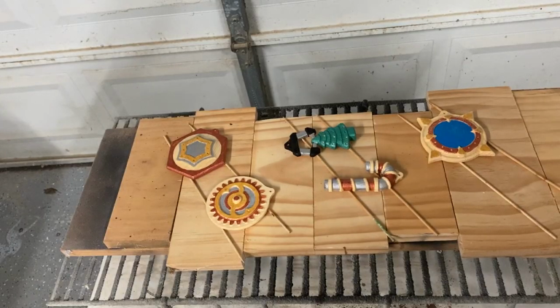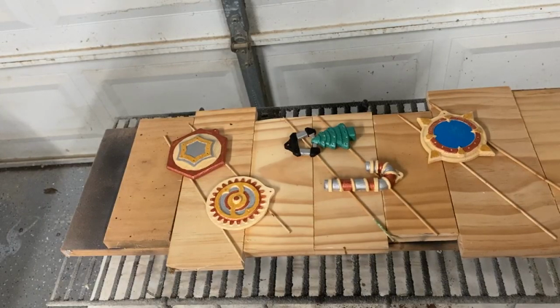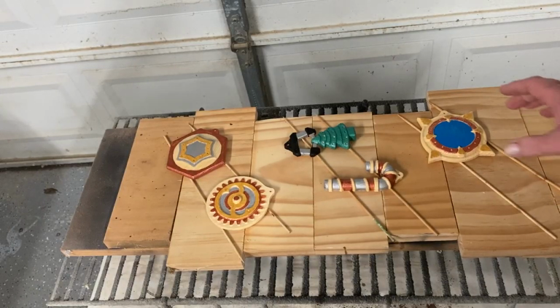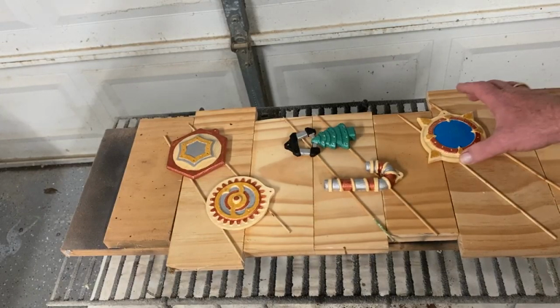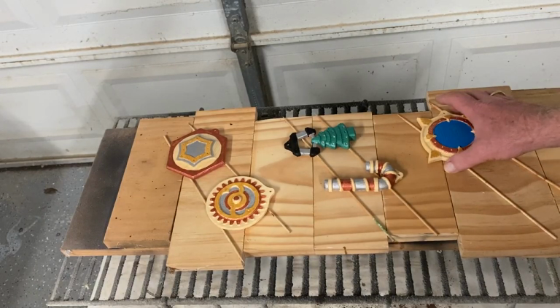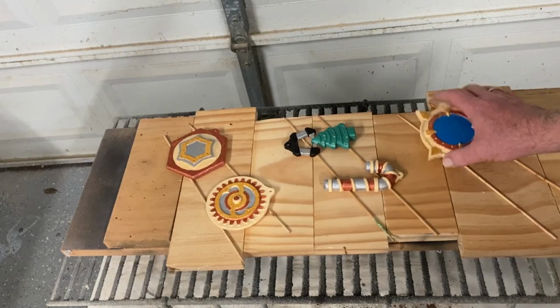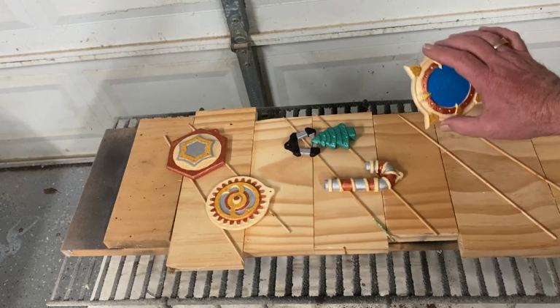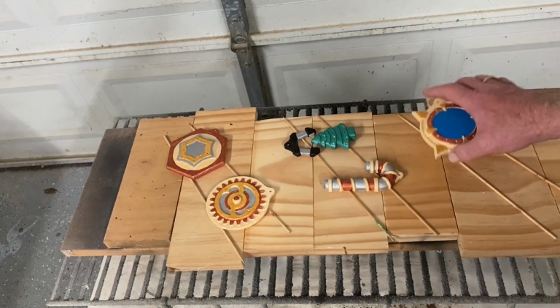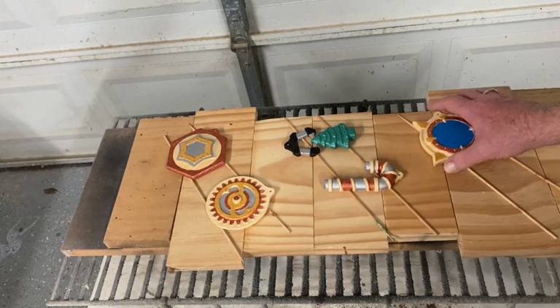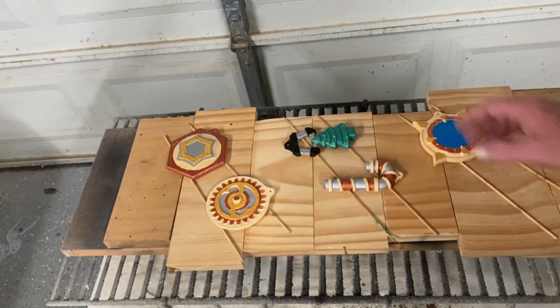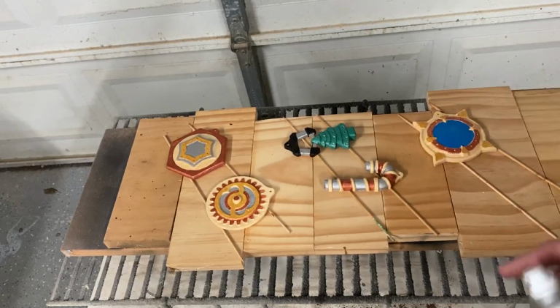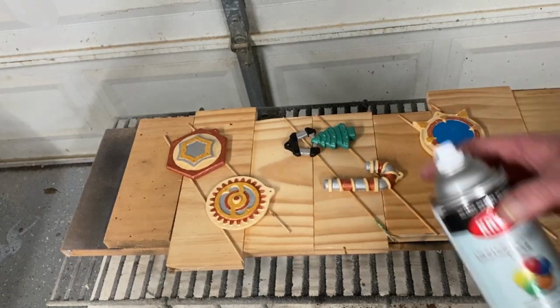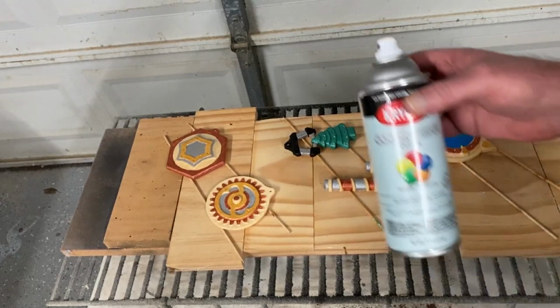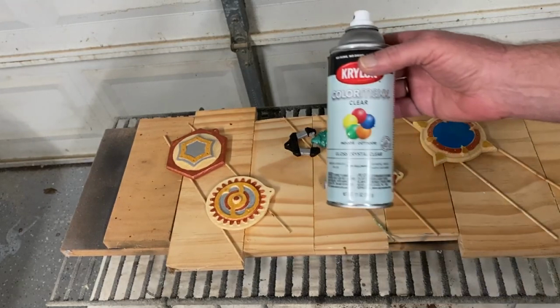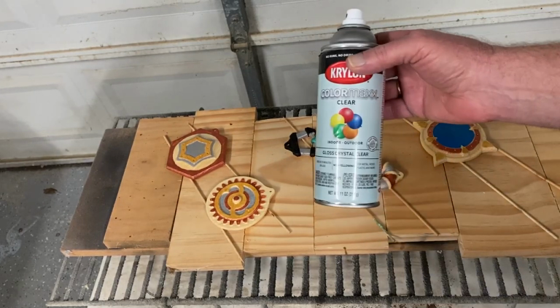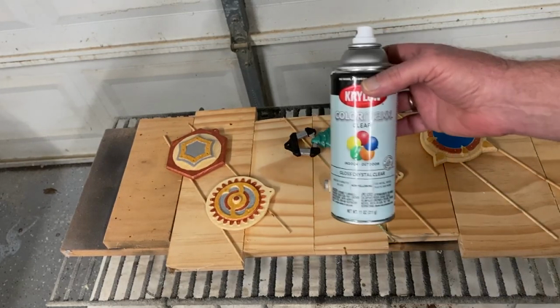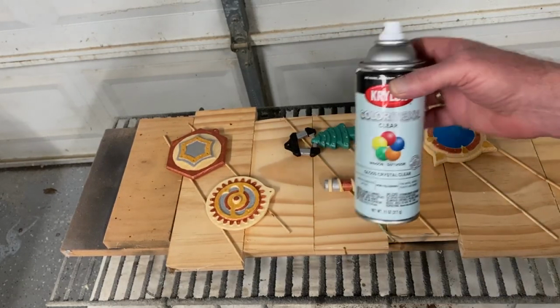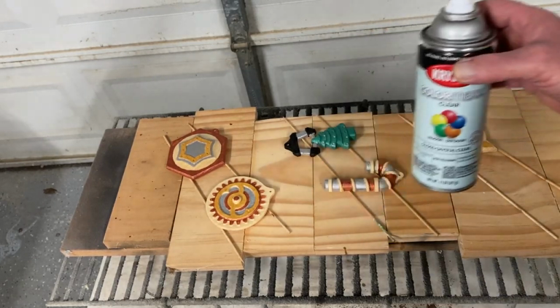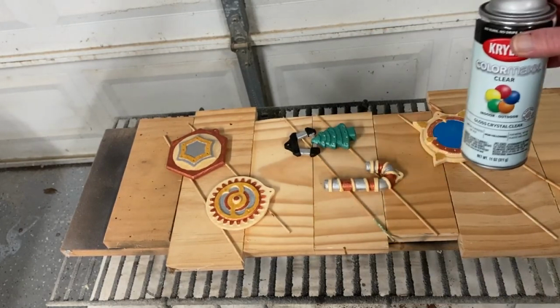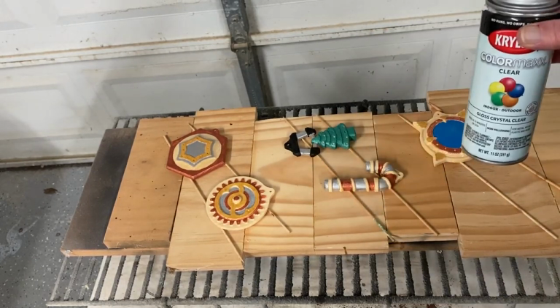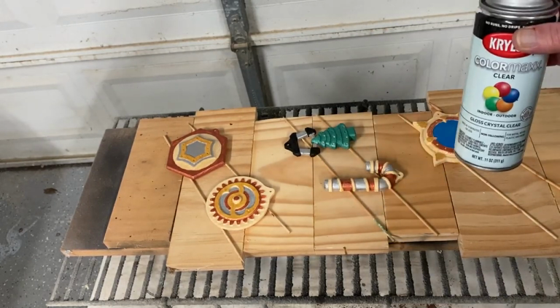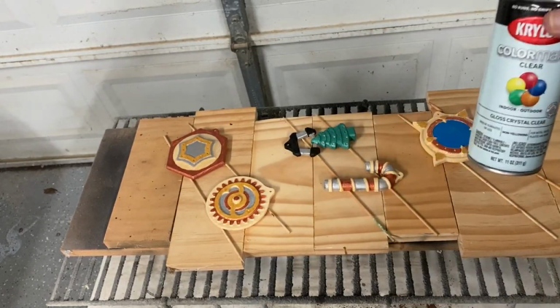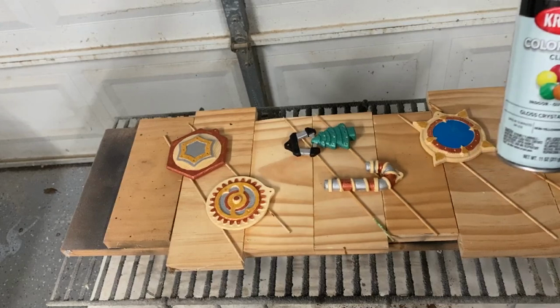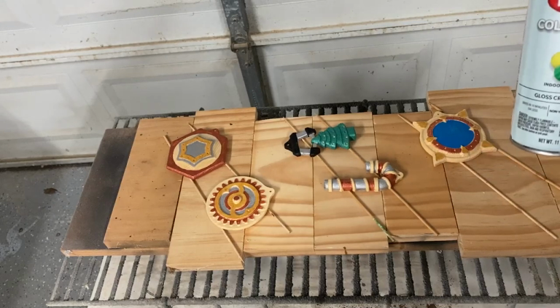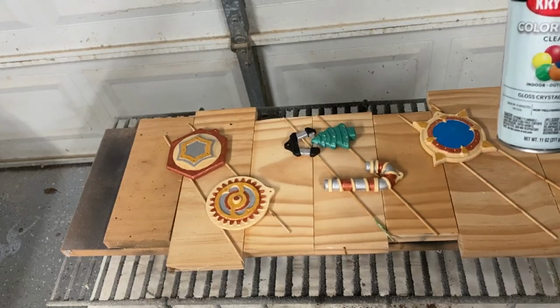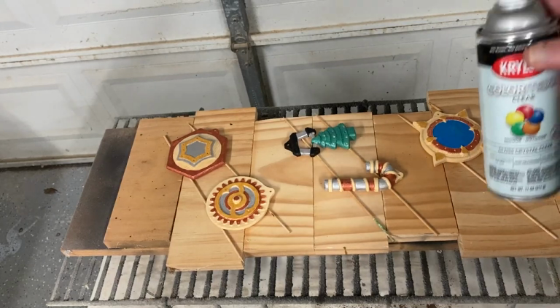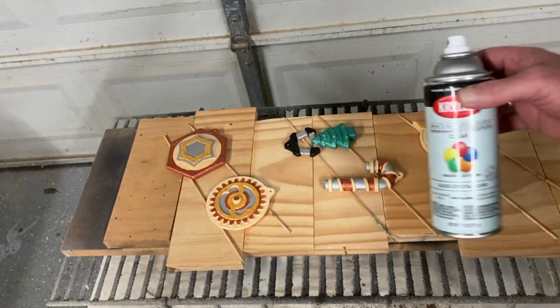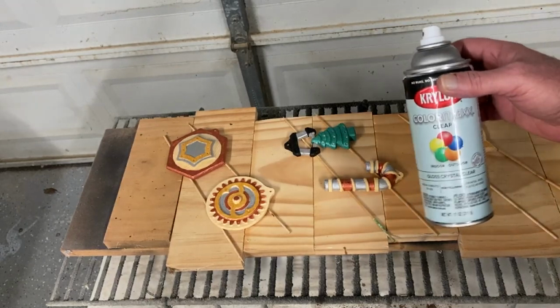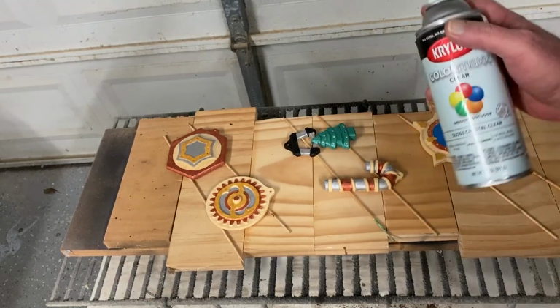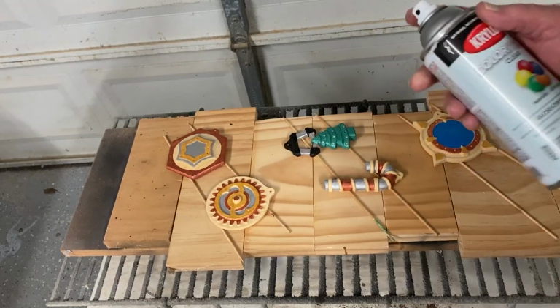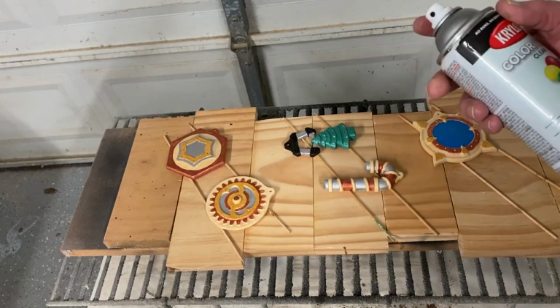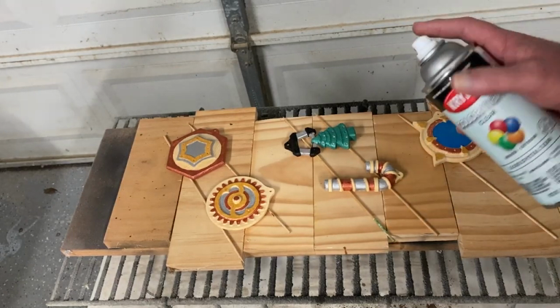The paint's all dry, and I'm going to apply a few light coats of Krylon Gloss and Krylon Flat to seal the paint before I apply the glazing.